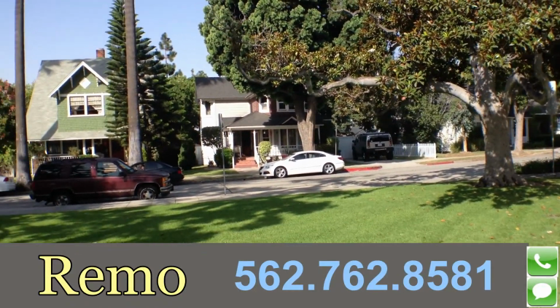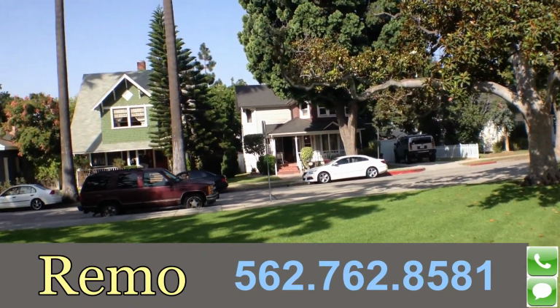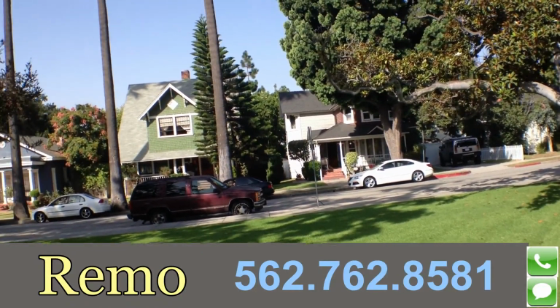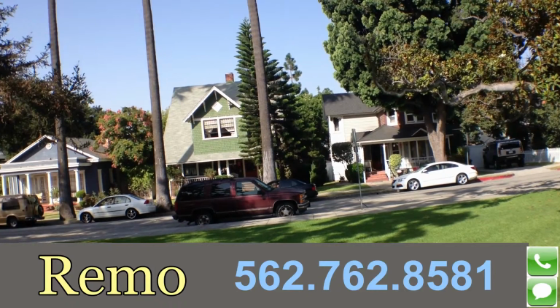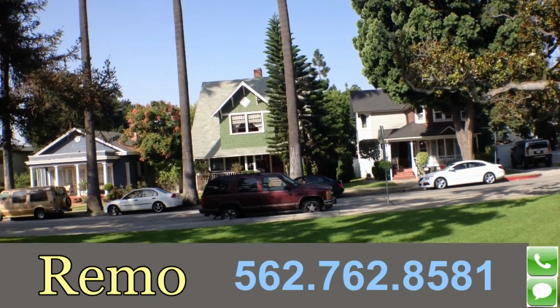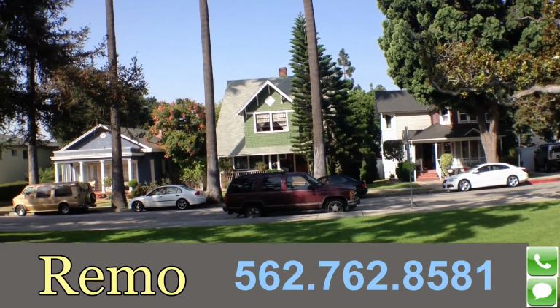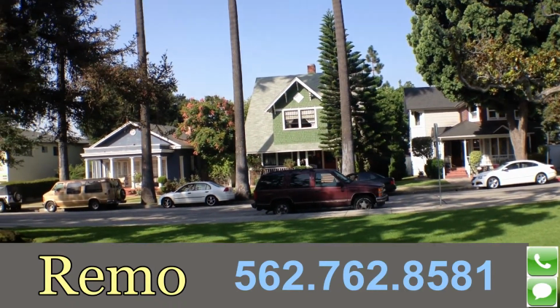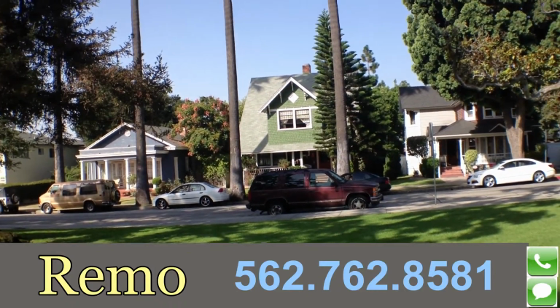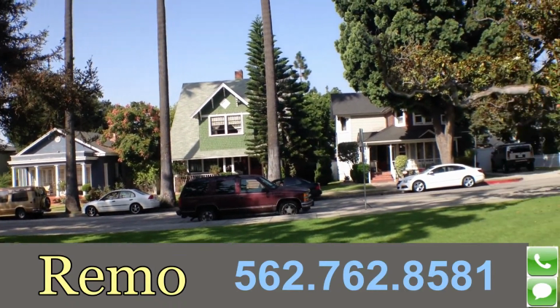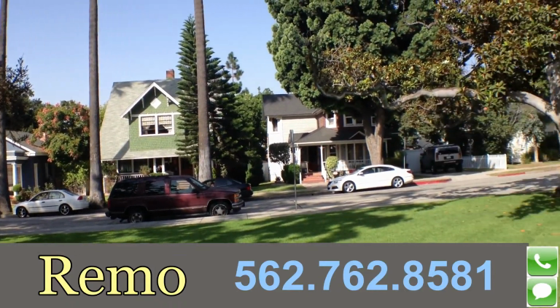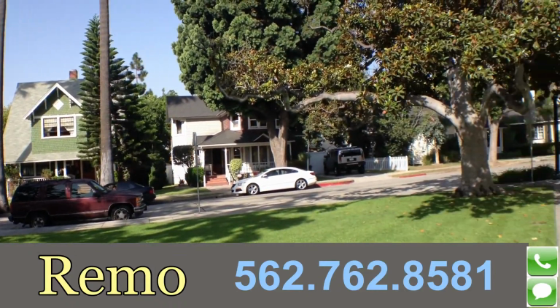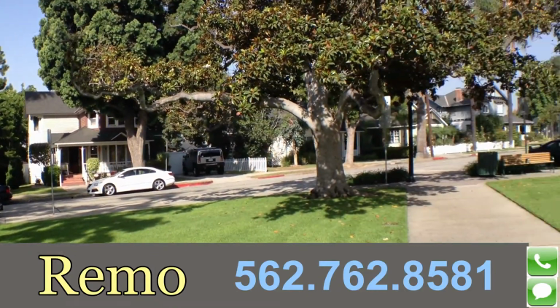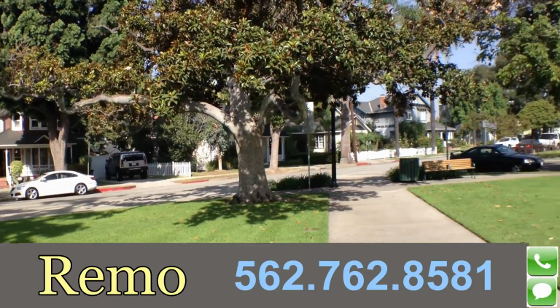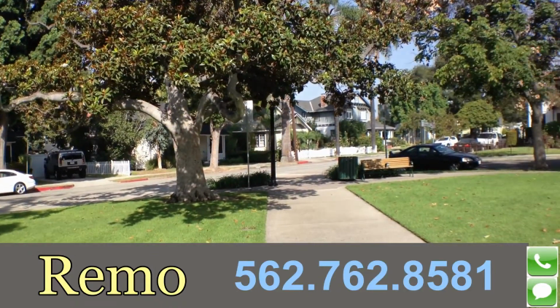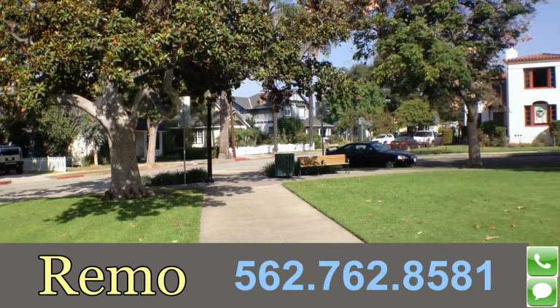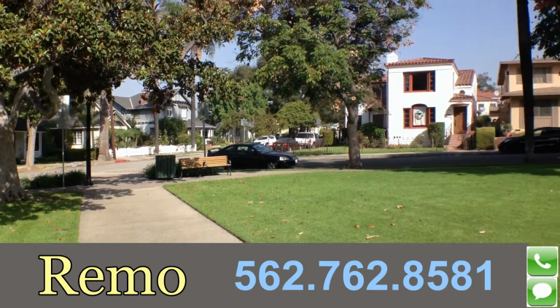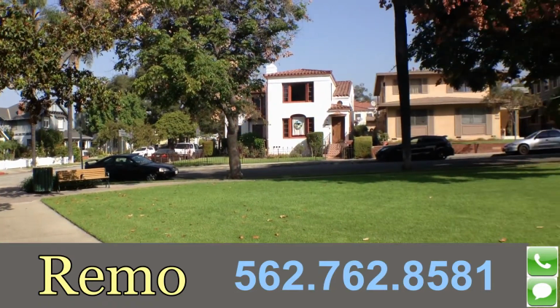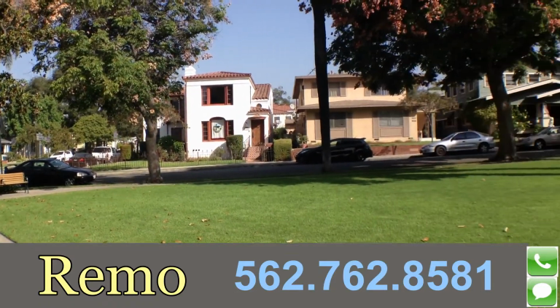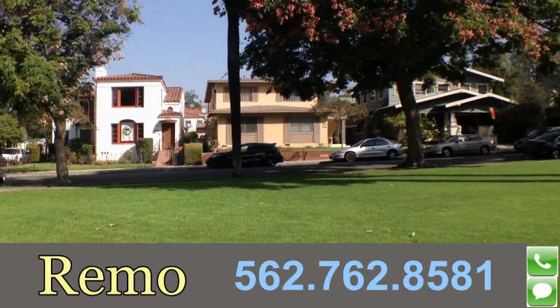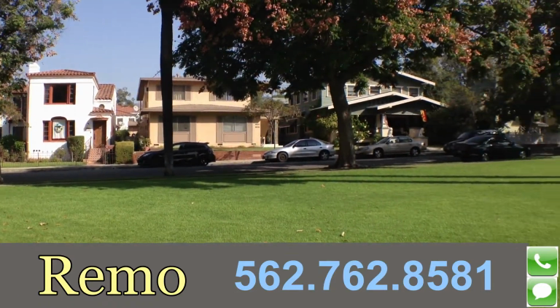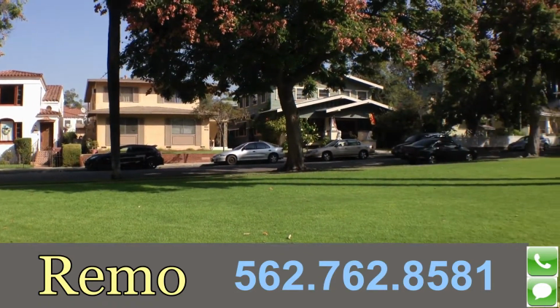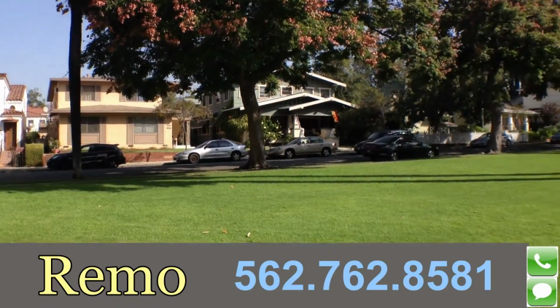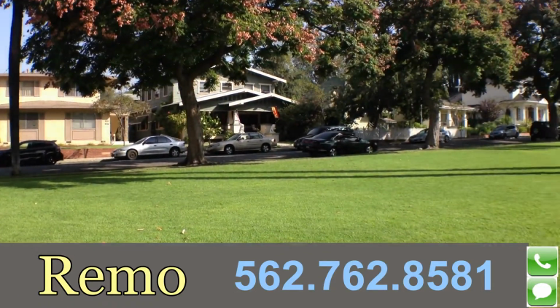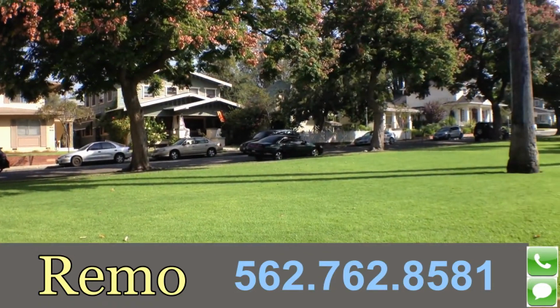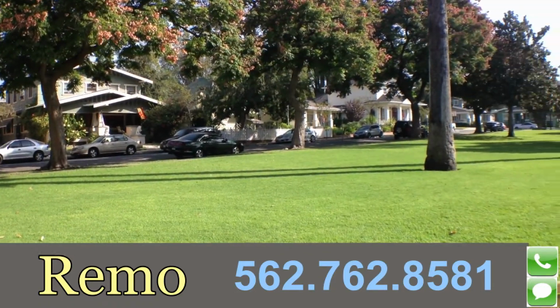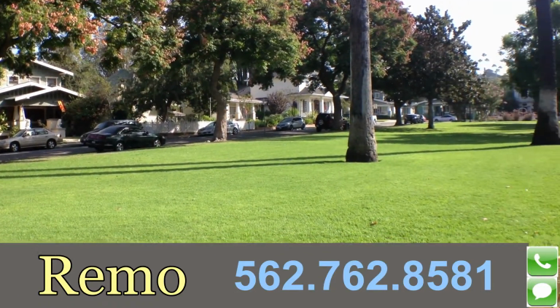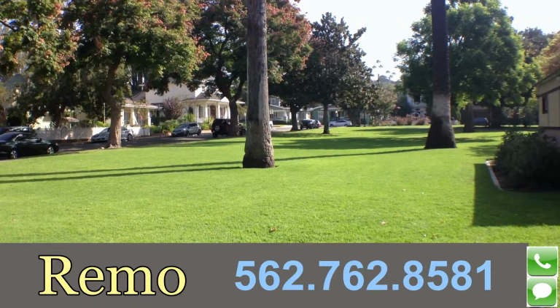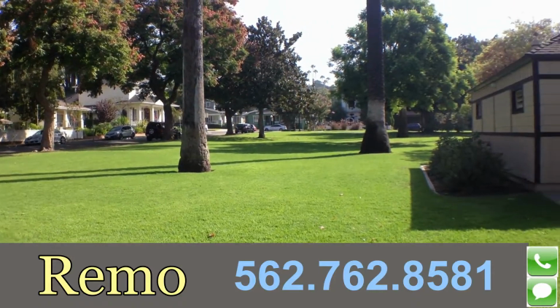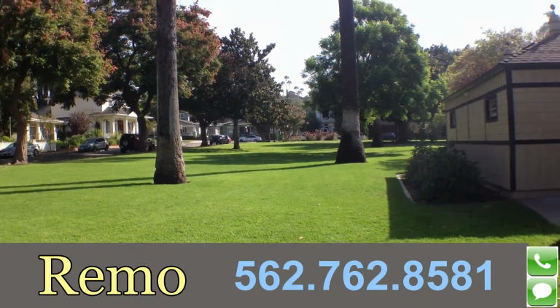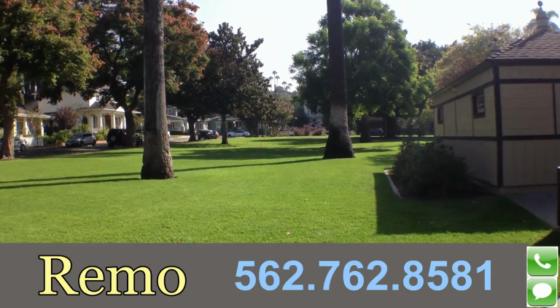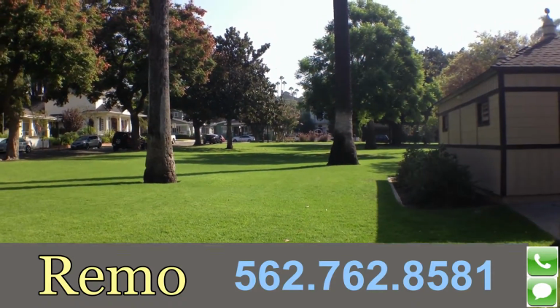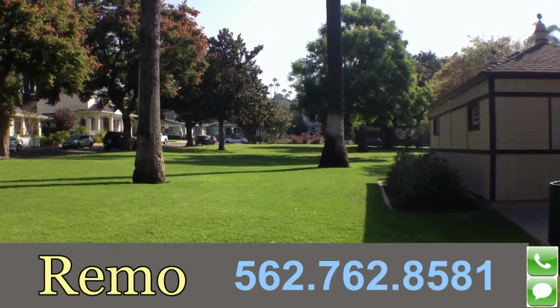So you see a lot of these homes that were built really in the late 1900s, early 1800s. So you get a lot of Victorian style homes. And really in the middle of this park, not too many people know about unless you really live here.